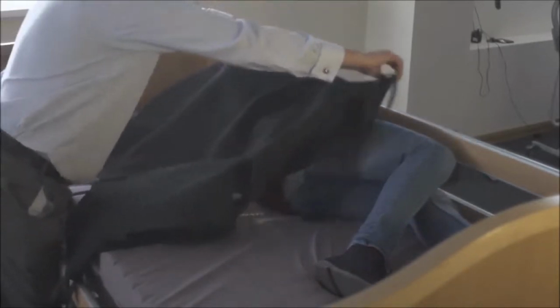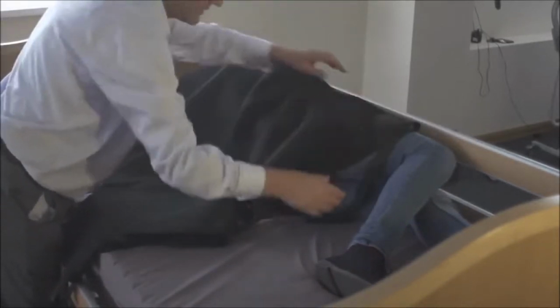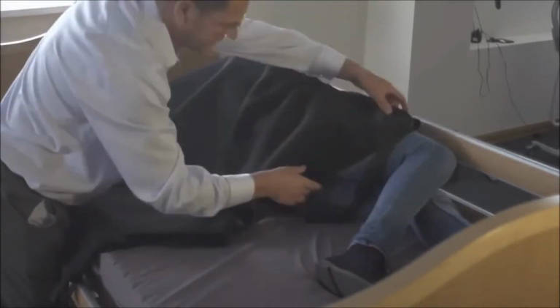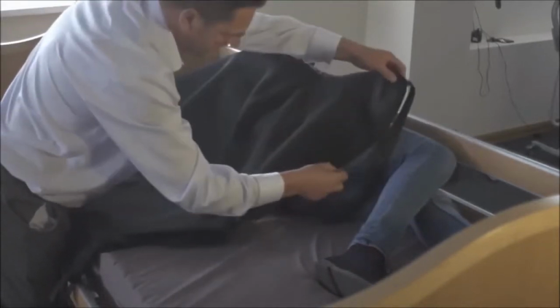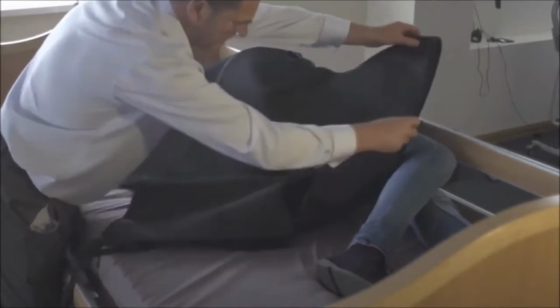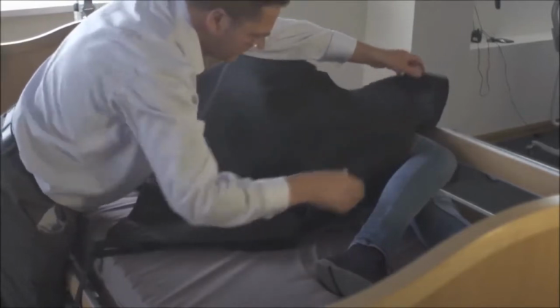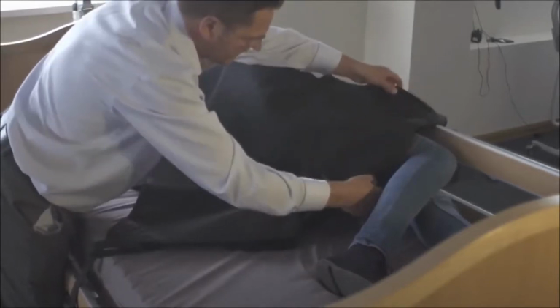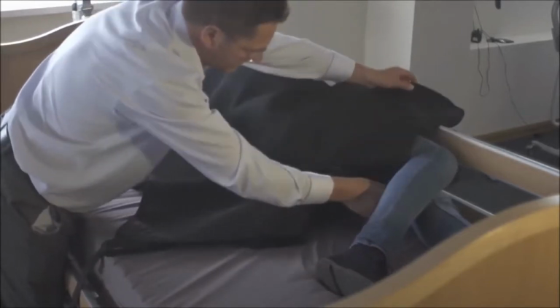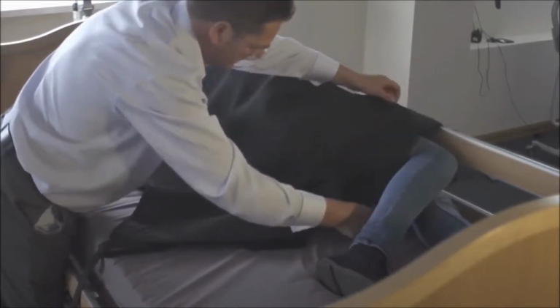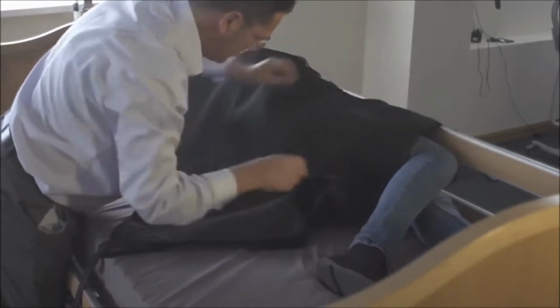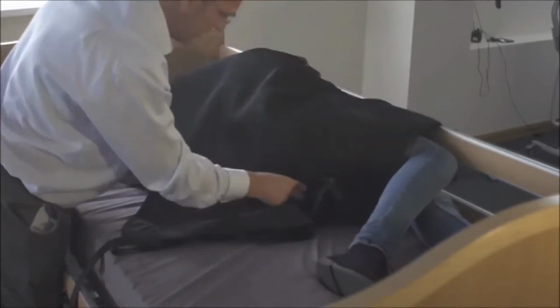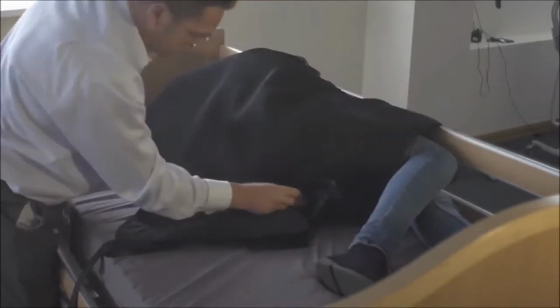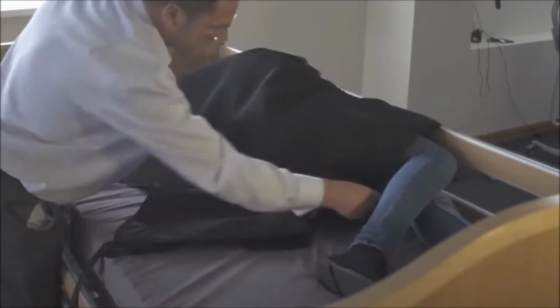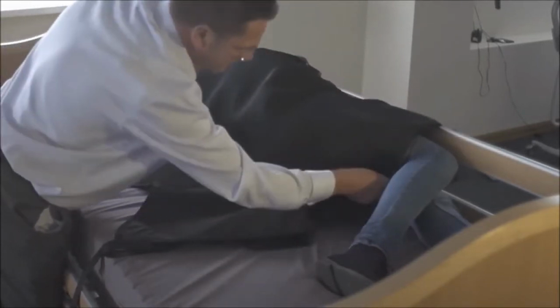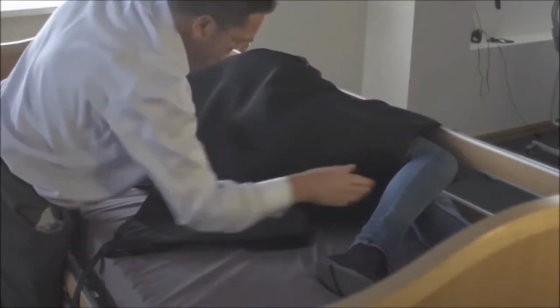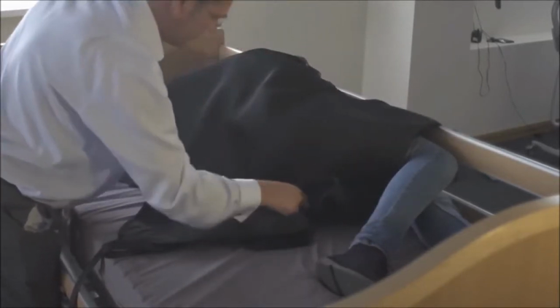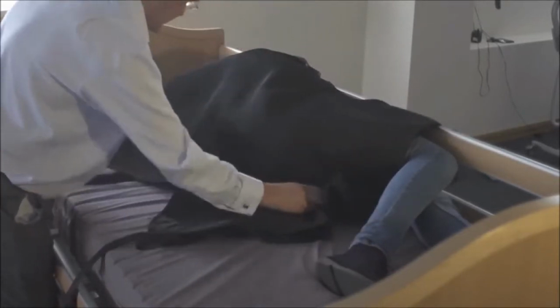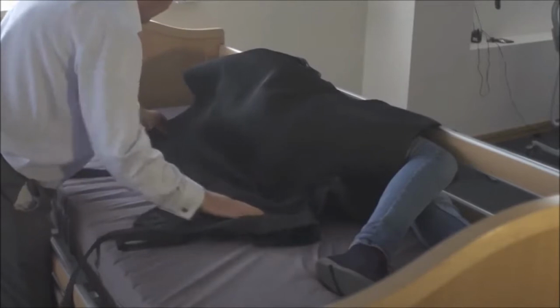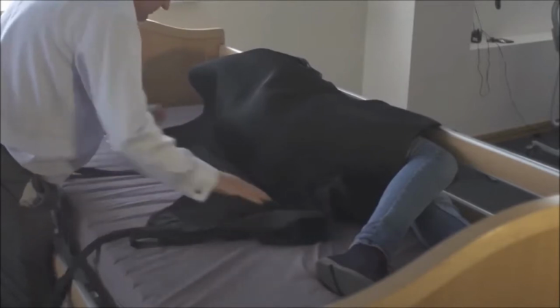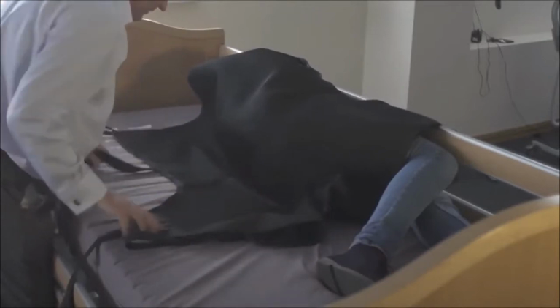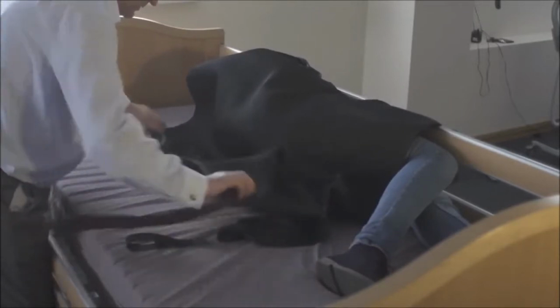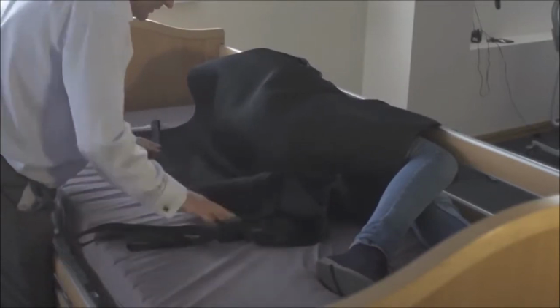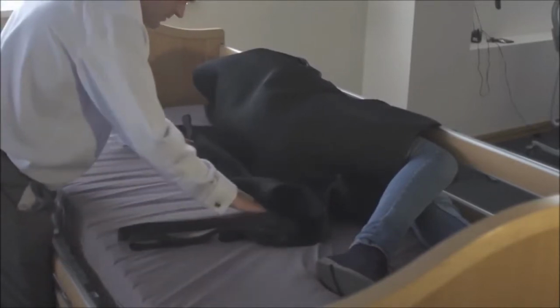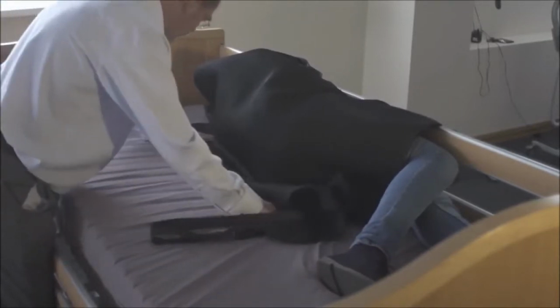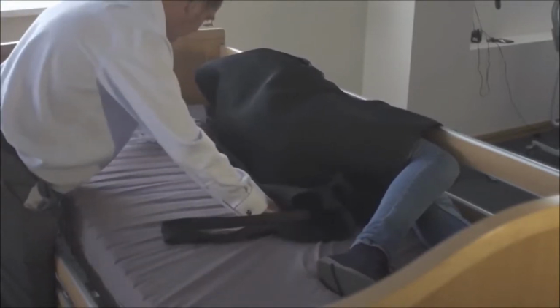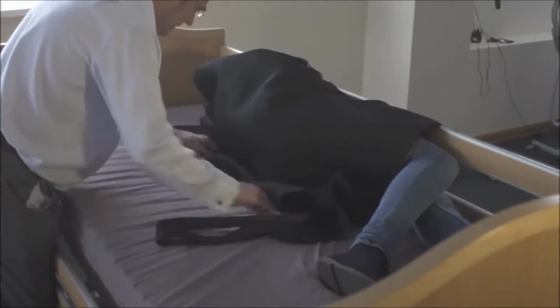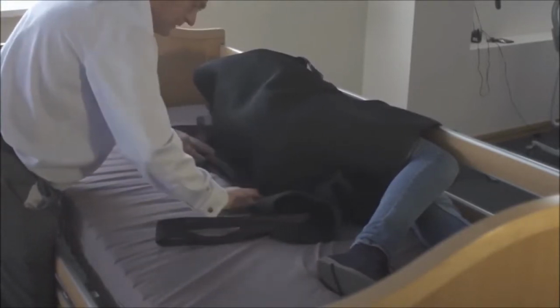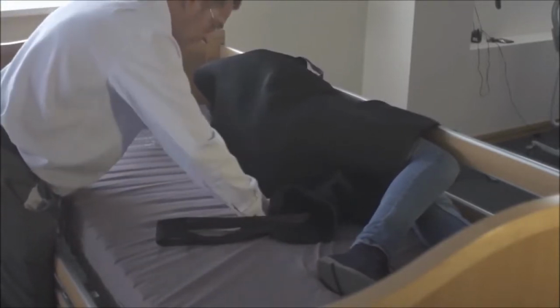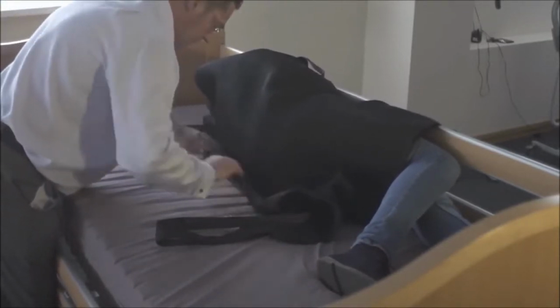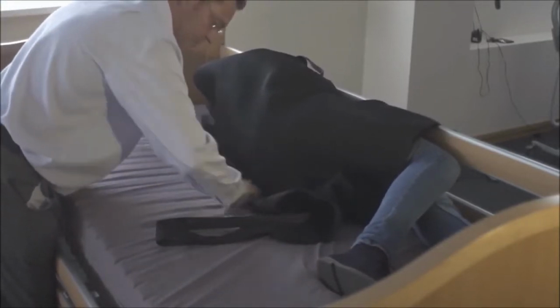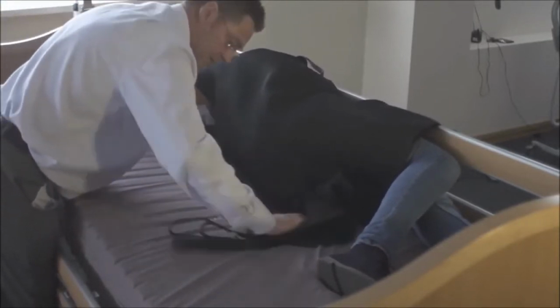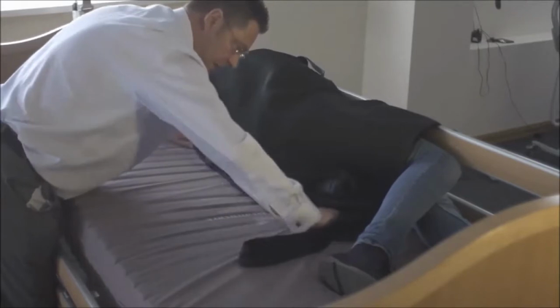Just lie this sling over. Okay, making sure we've got that down the back of the leg. Middle of your aperture, tuck in the remainder of the sling under. Keep it as flat as we can.